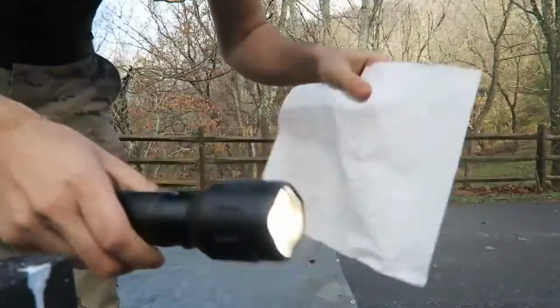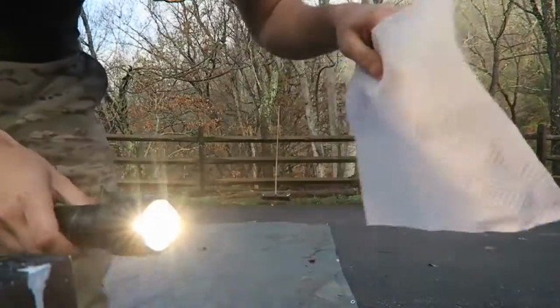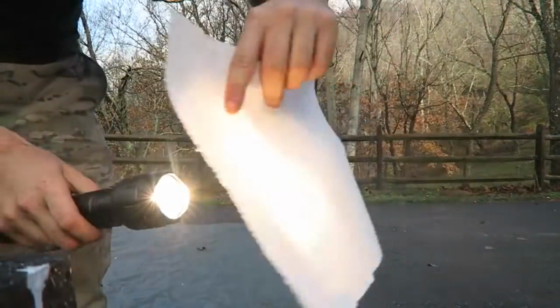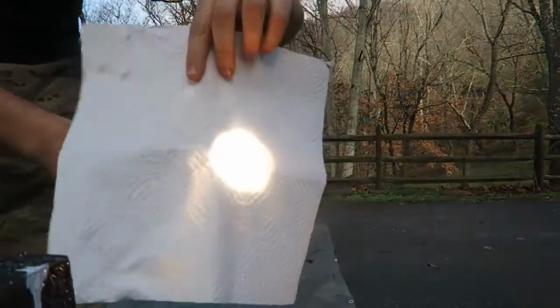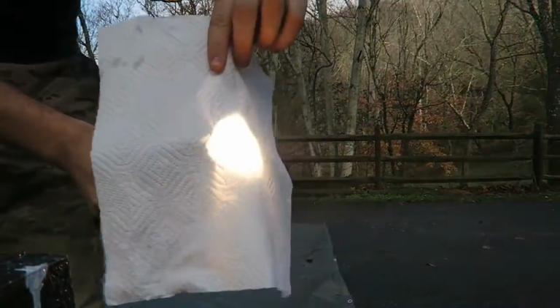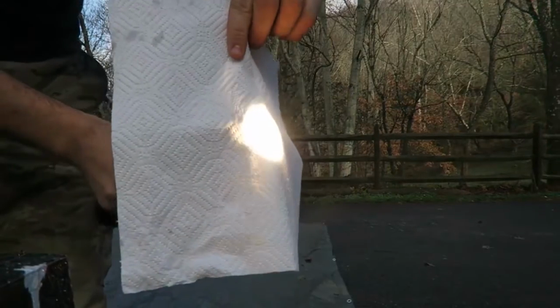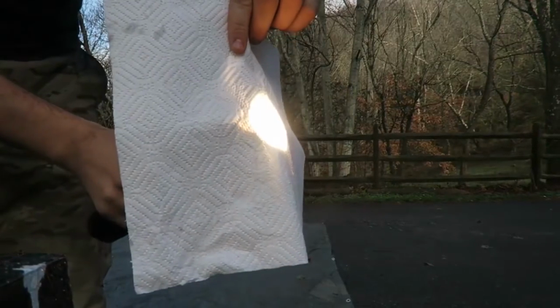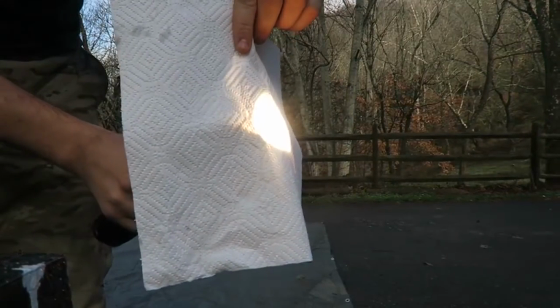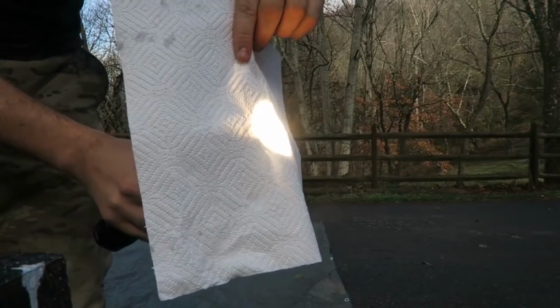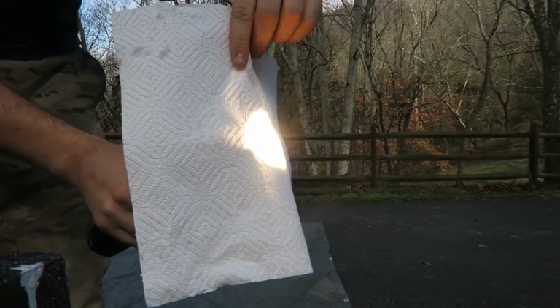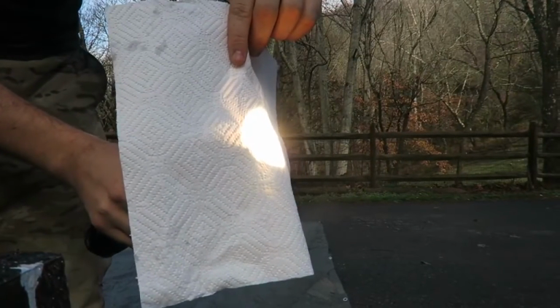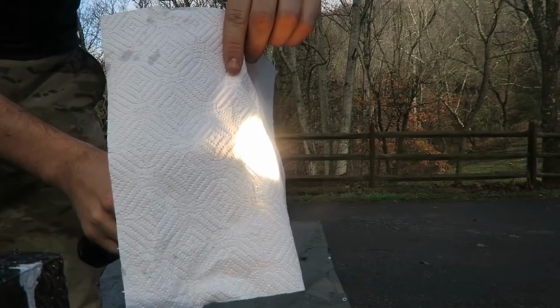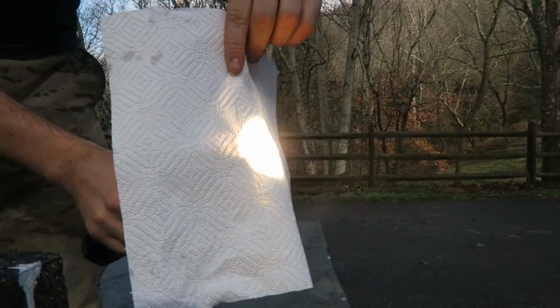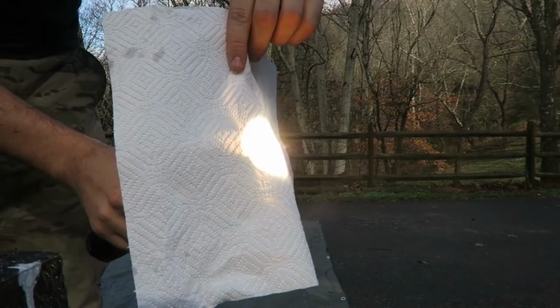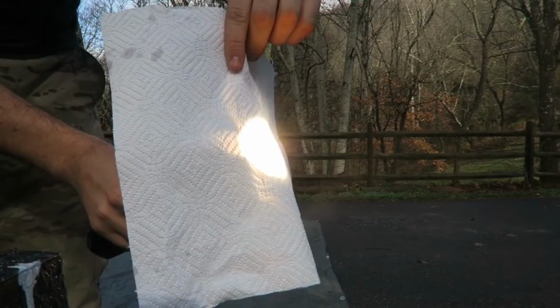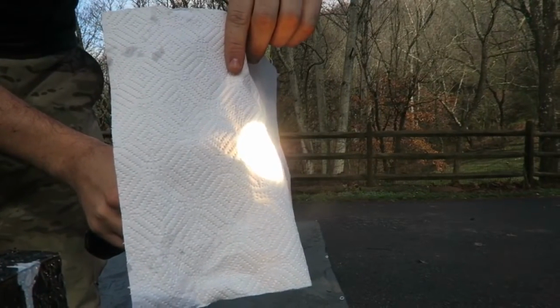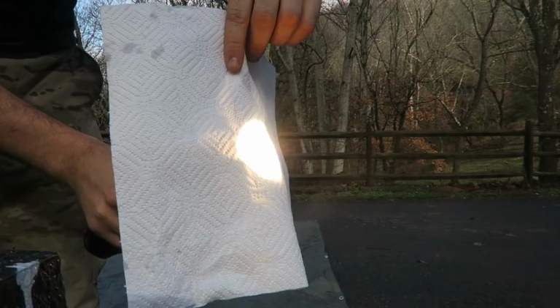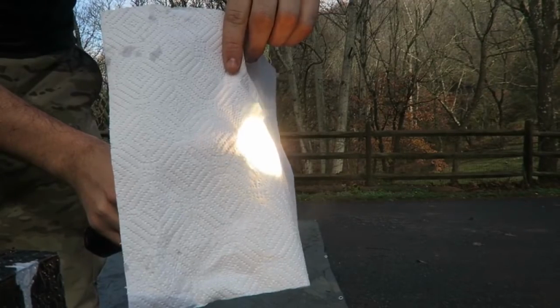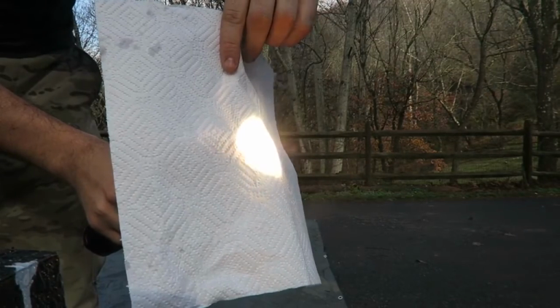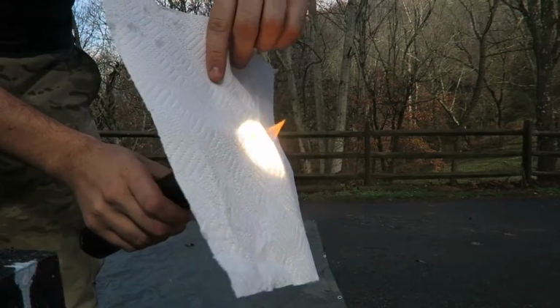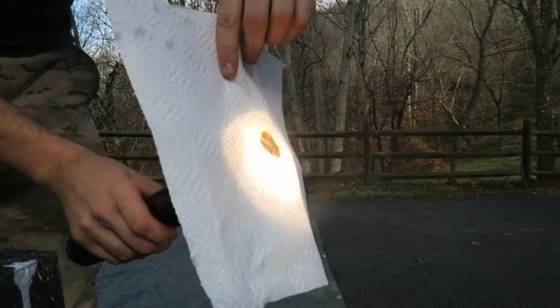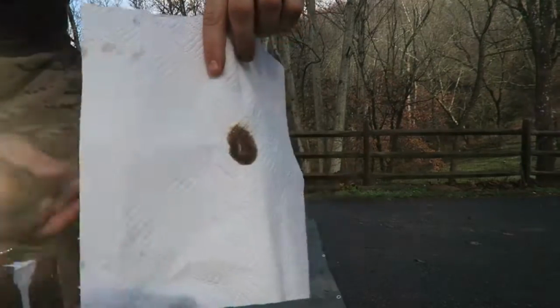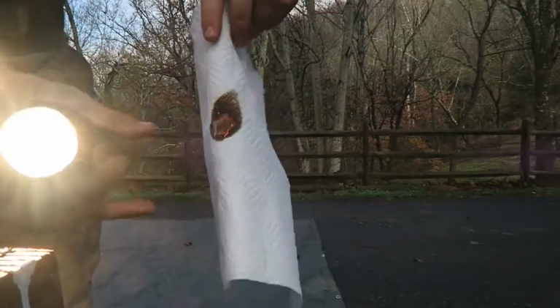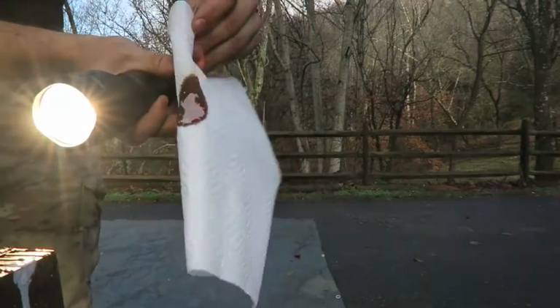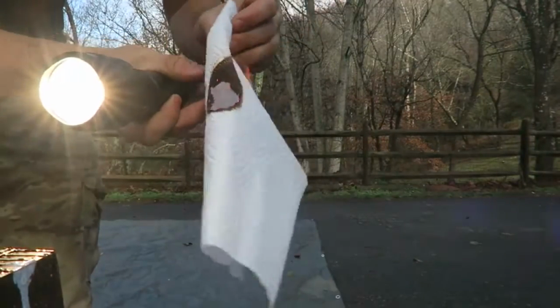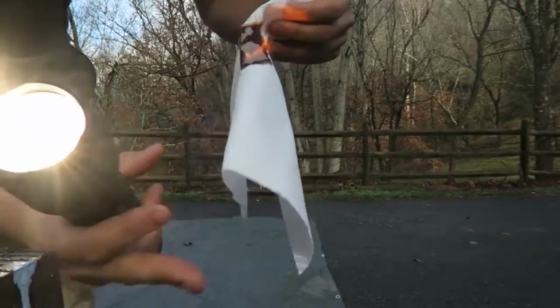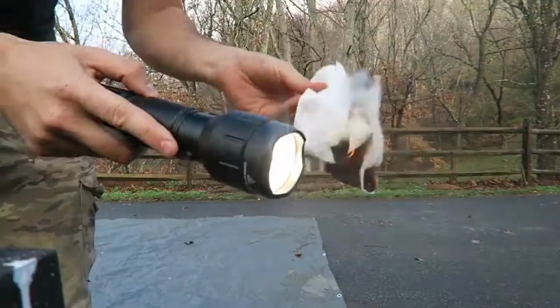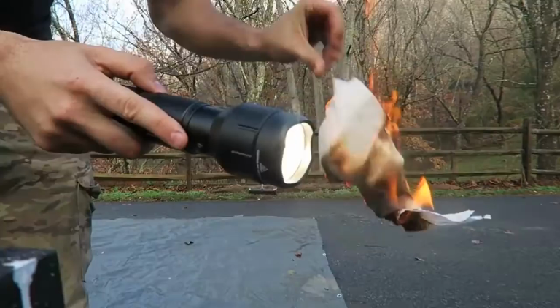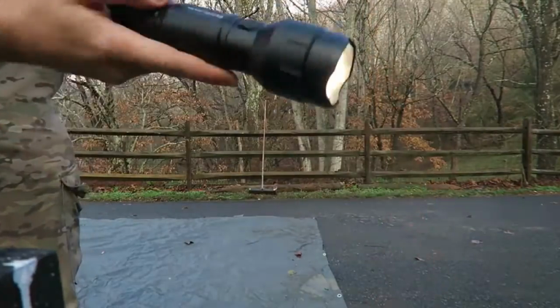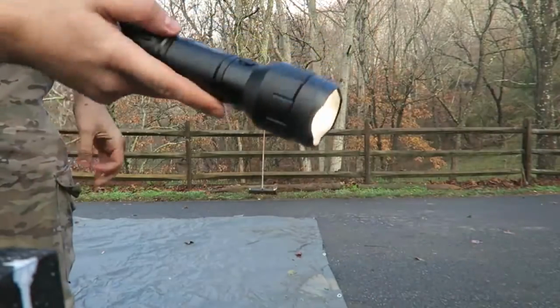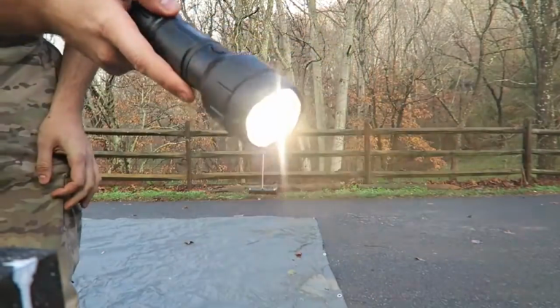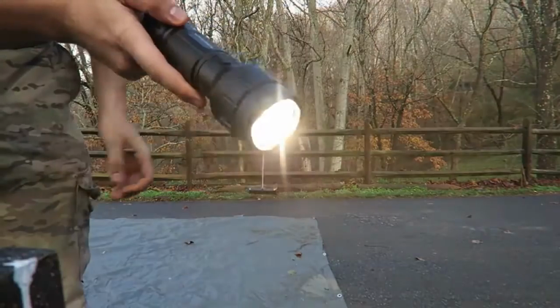Now I'm gonna grab a piece of paper and look, I'm gonna set the flashlight right on it and instantly it starts smoking. You see that? And boom, it's on fire. Pretty incredible flashlight fire starter.